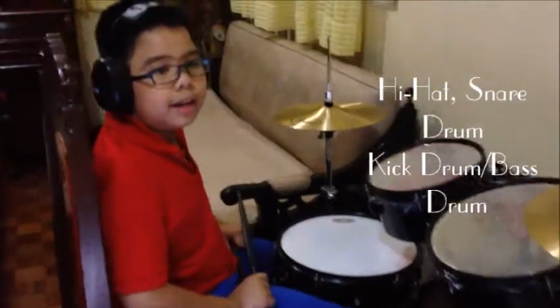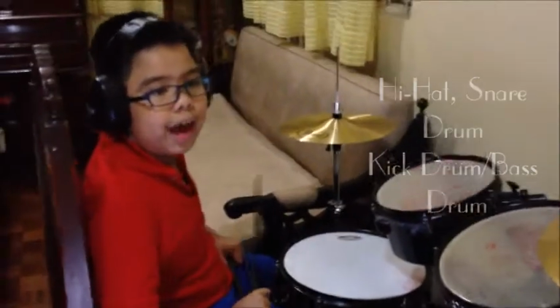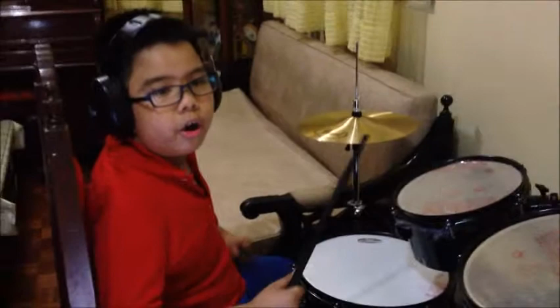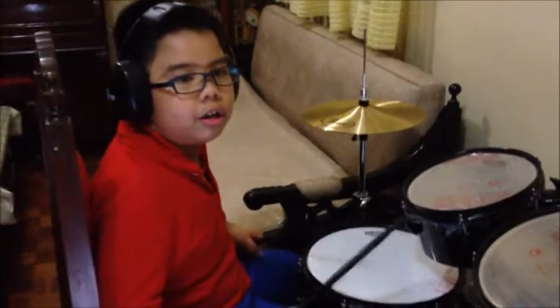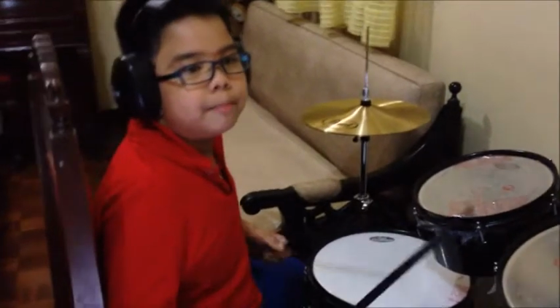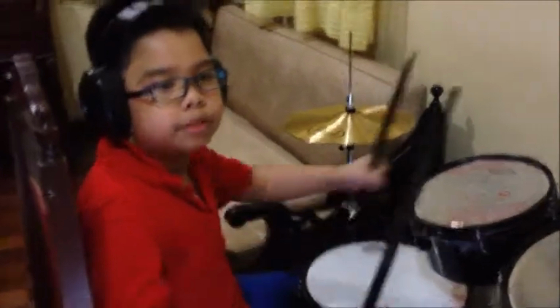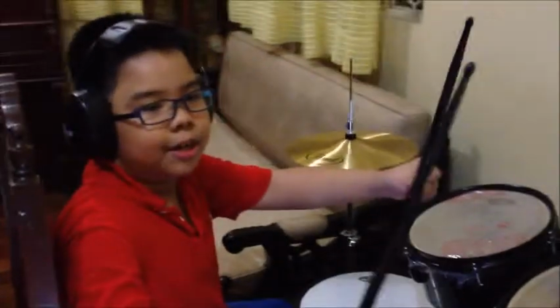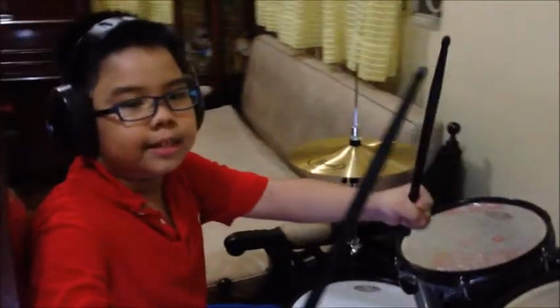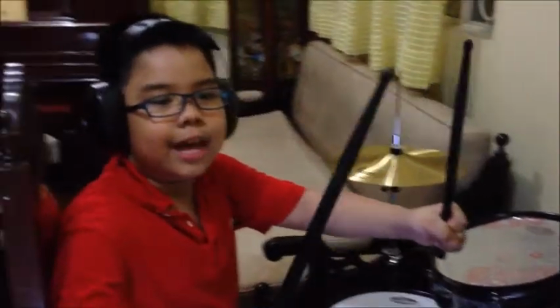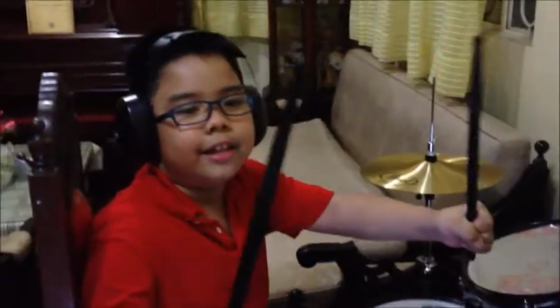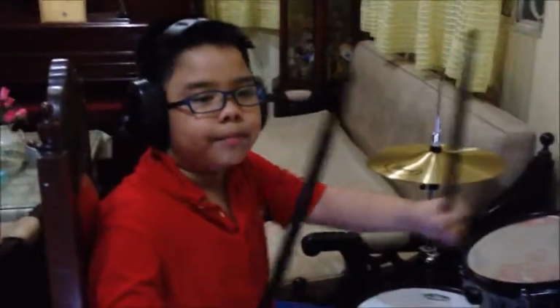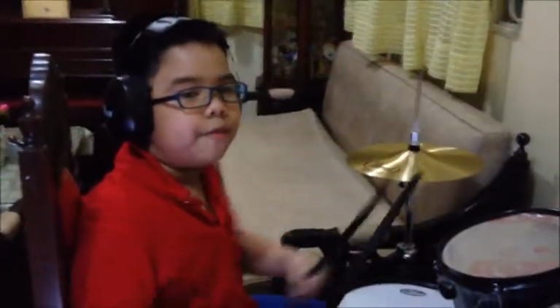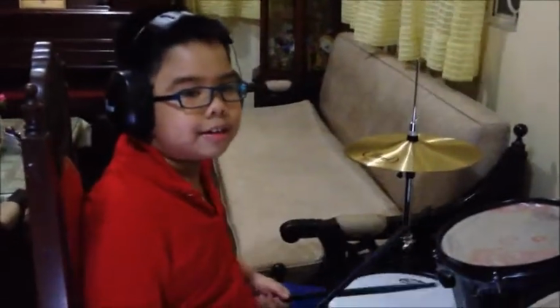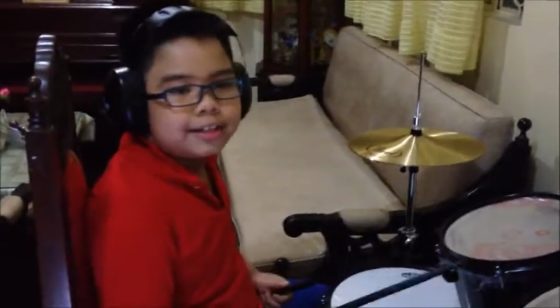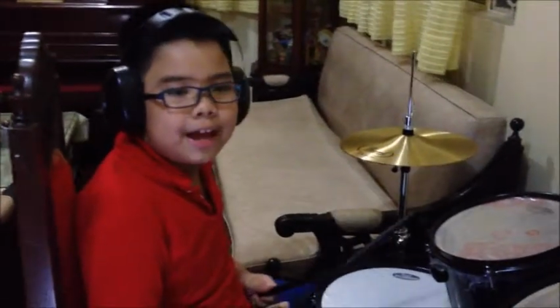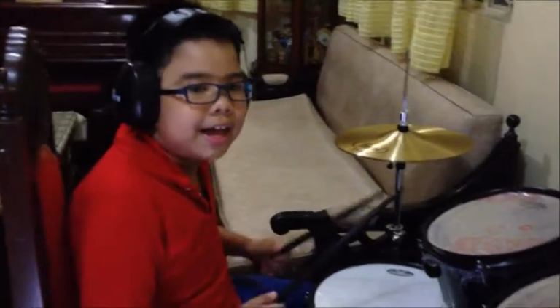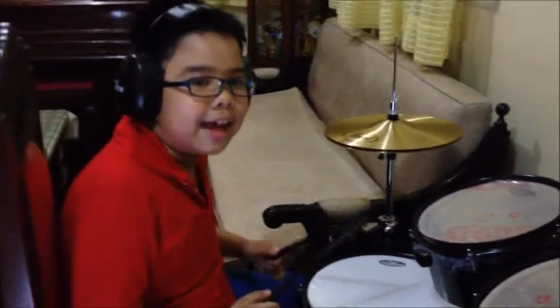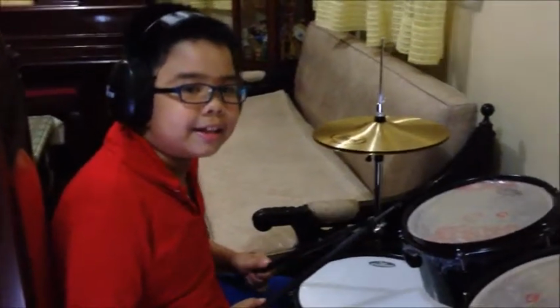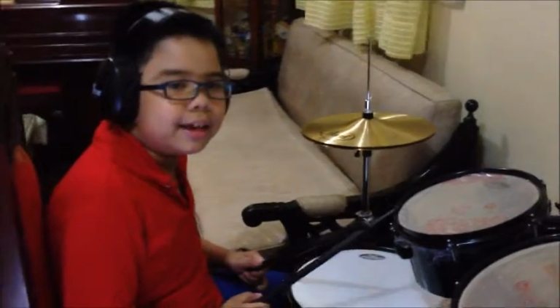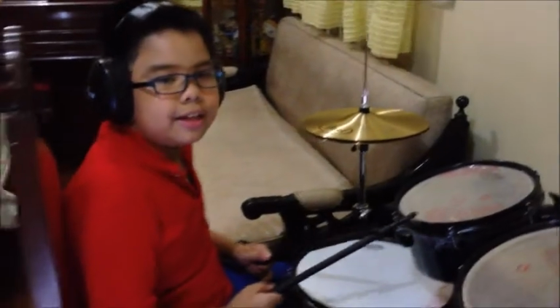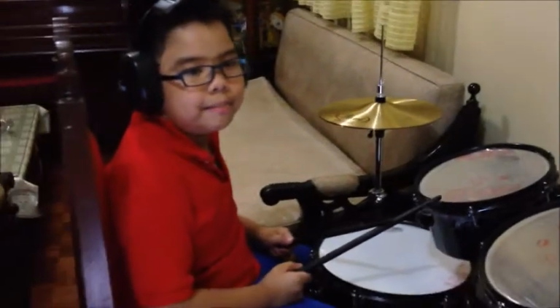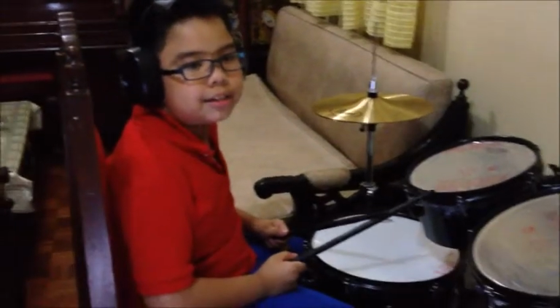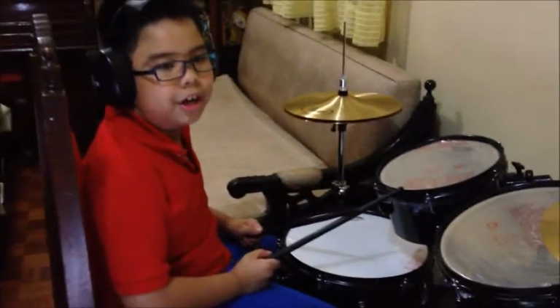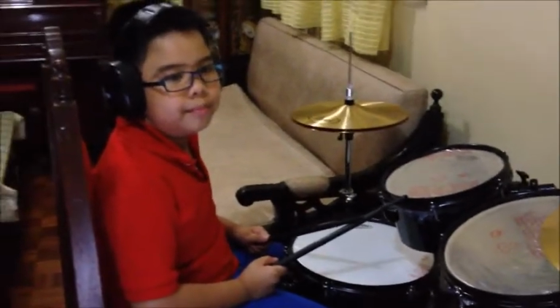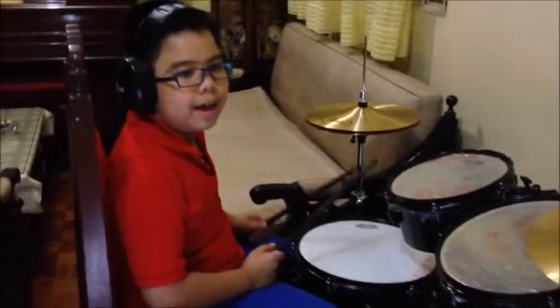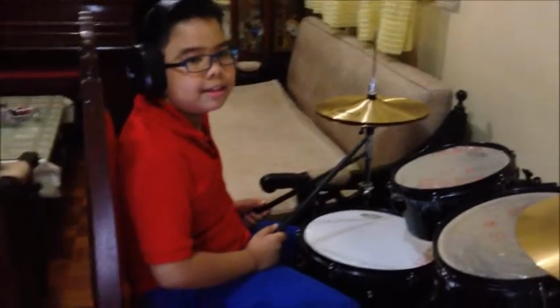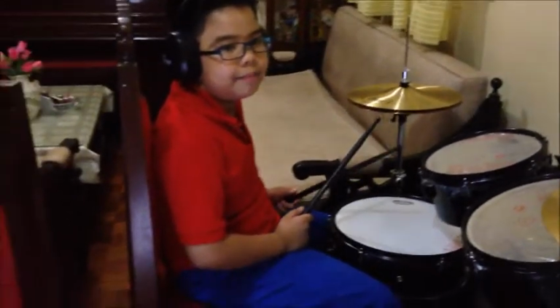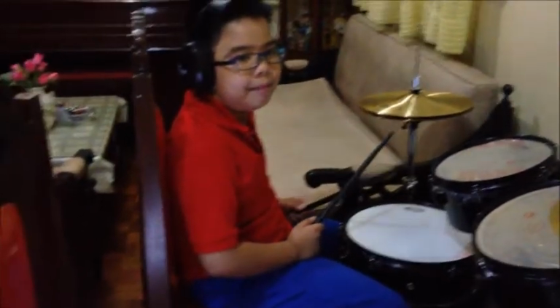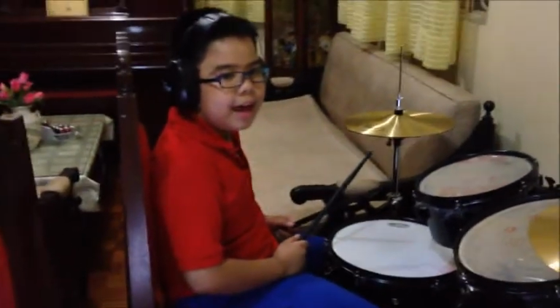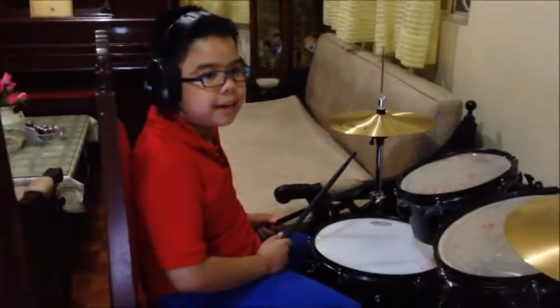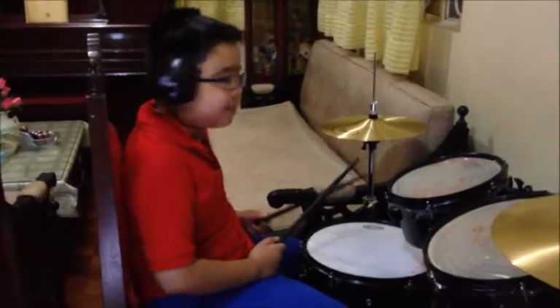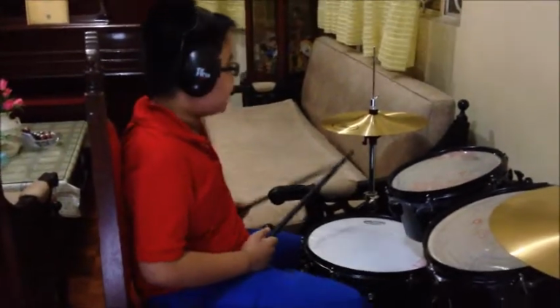Now, hold both drumsticks tightly. First, tap the hi-hat and kick the bass drum at the same time. It sounds like this.